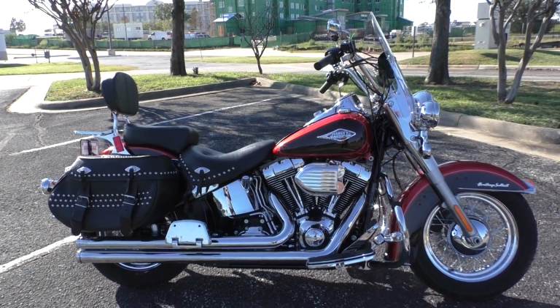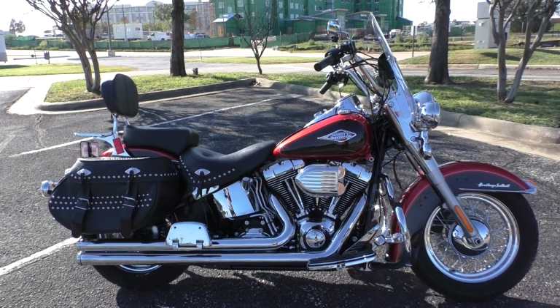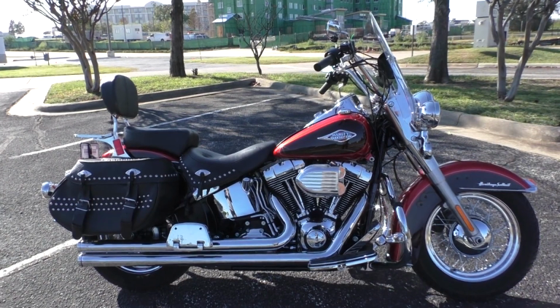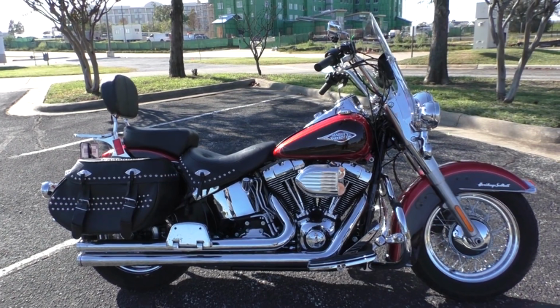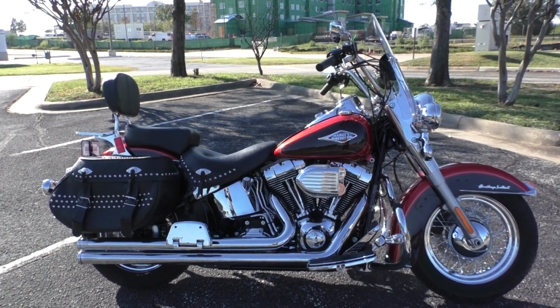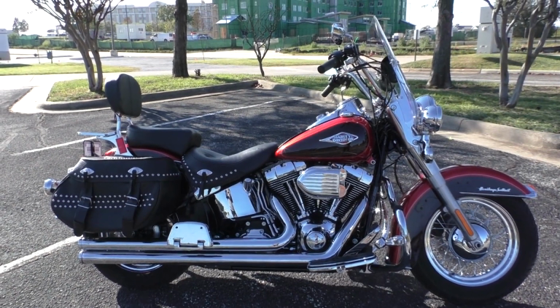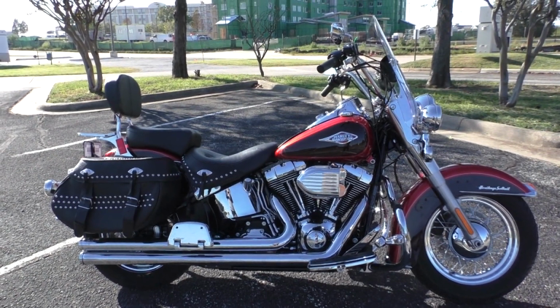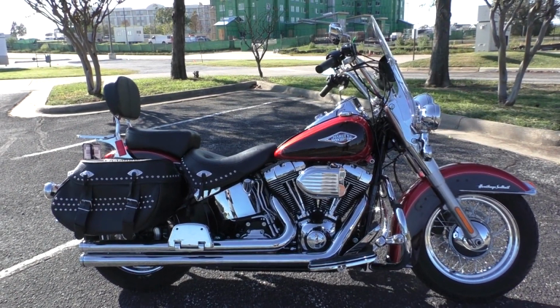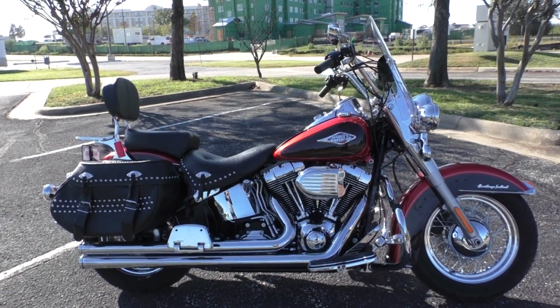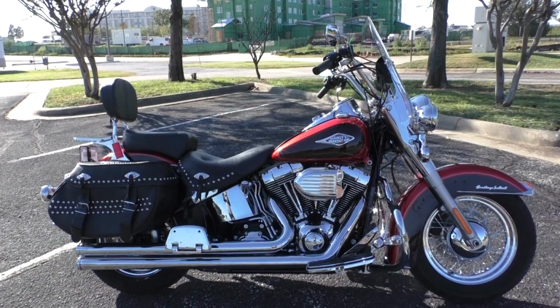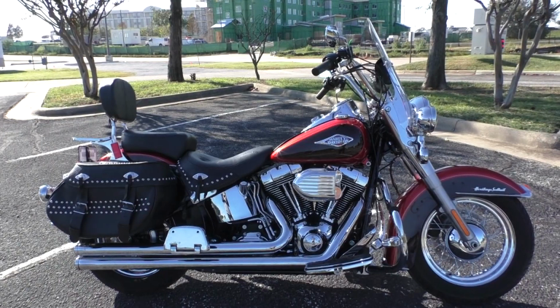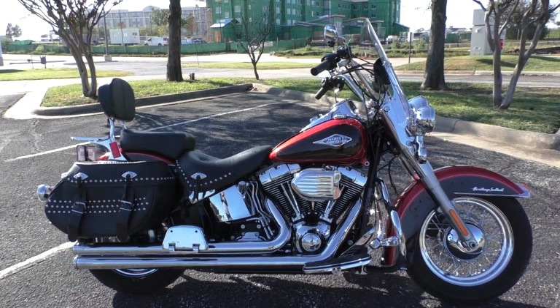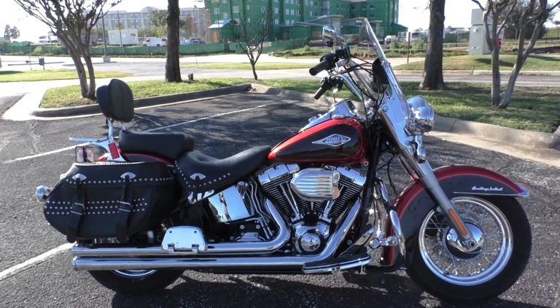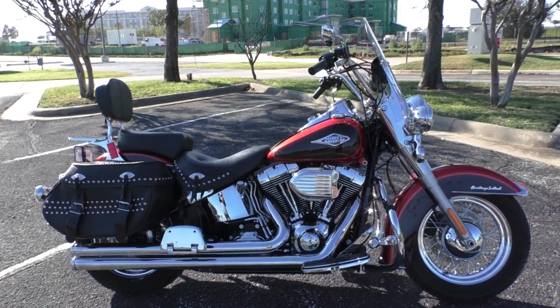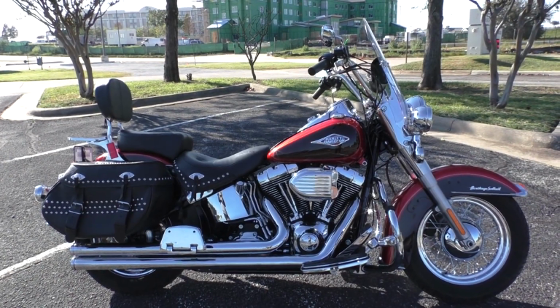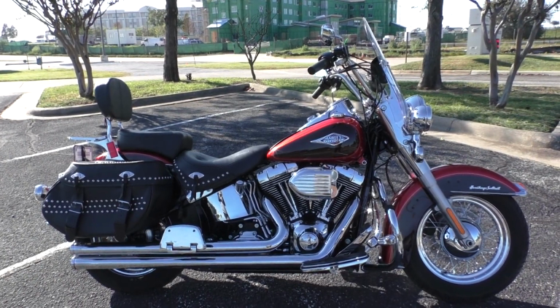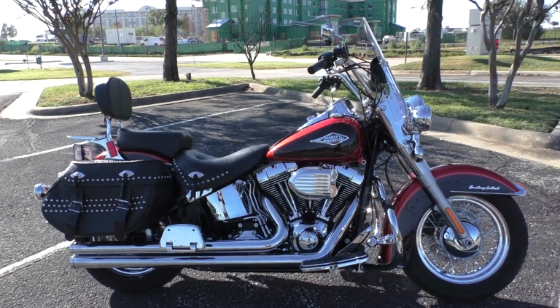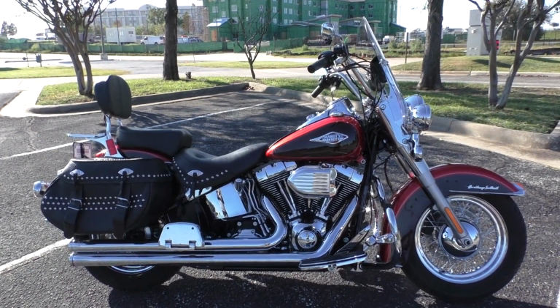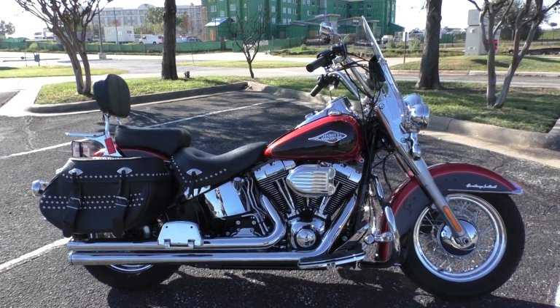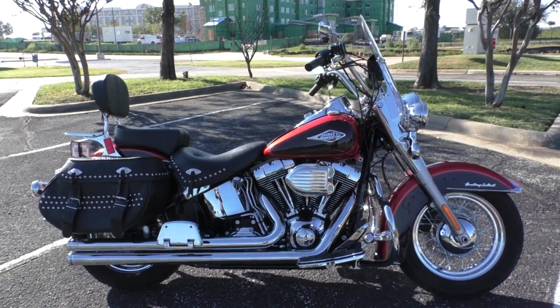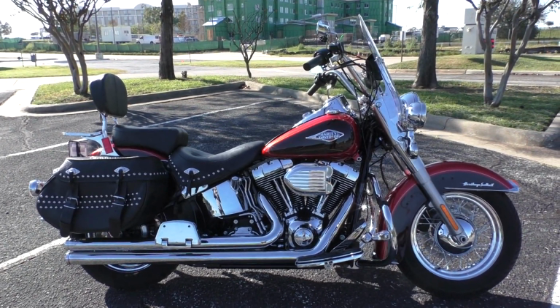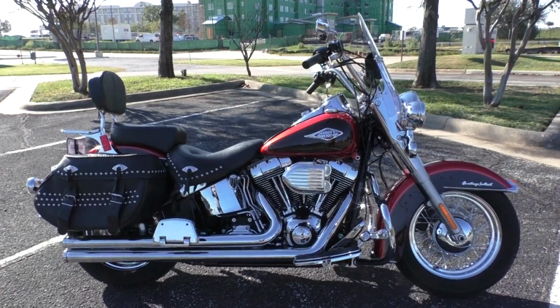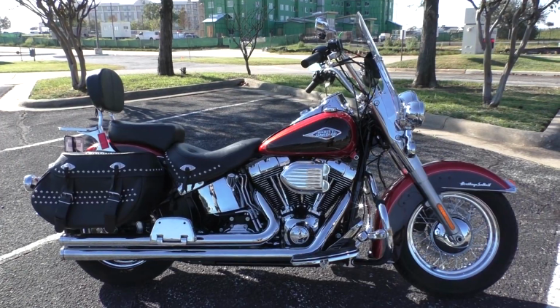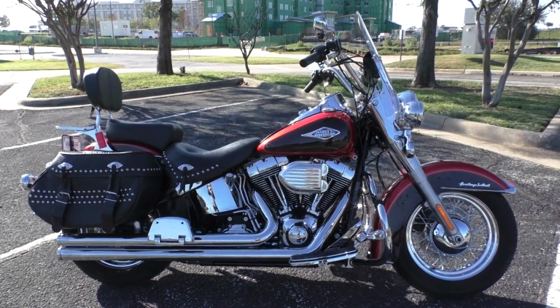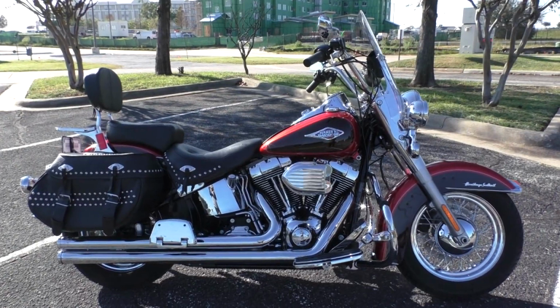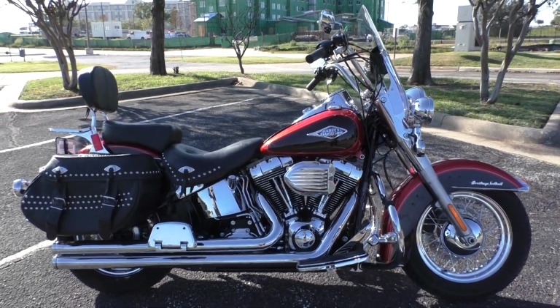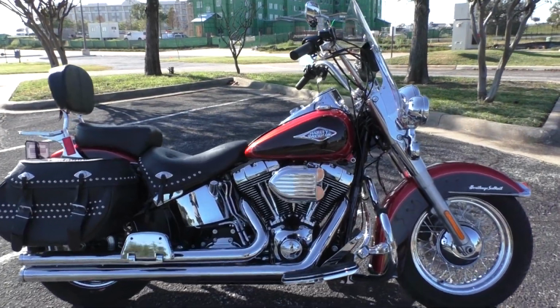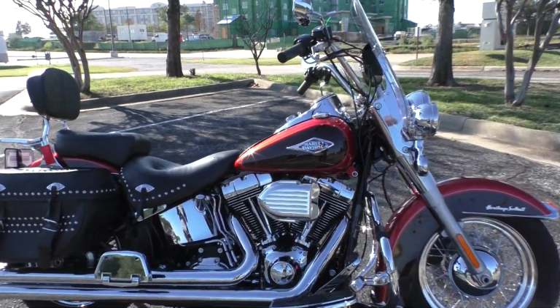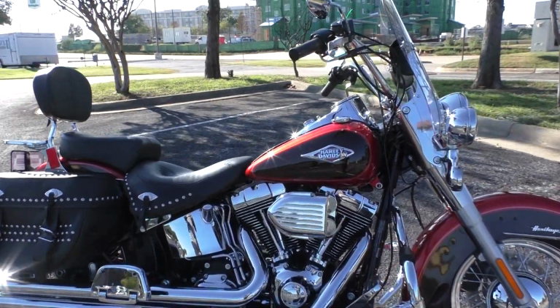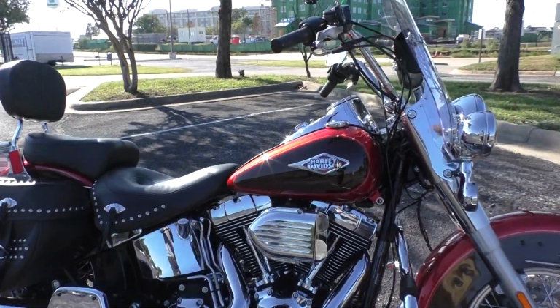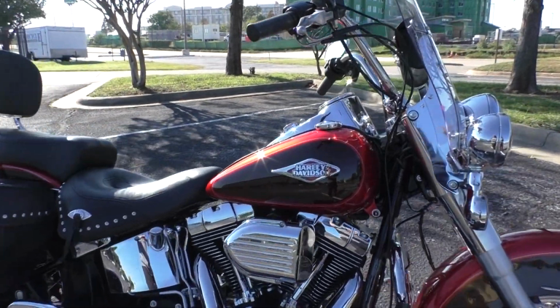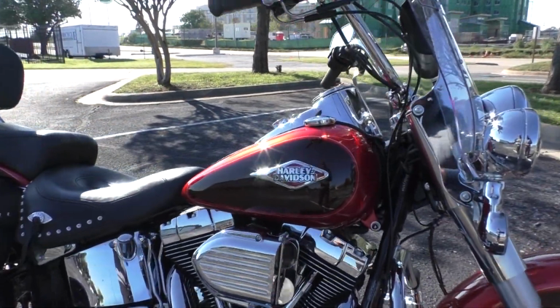What's going on? Nick here with American Motorcycle Trading Company in Bedford, Texas. Got a 2013 Harley-Davidson Softail Heritage Classic — good-looking bike. It's got the two-tone candy orange and beer bottle paint.